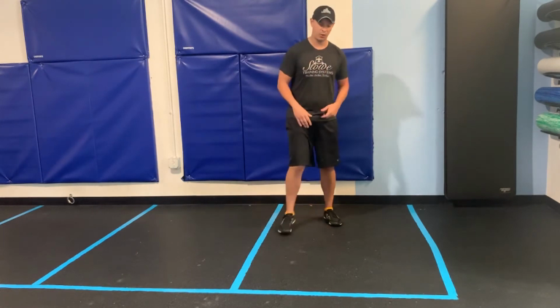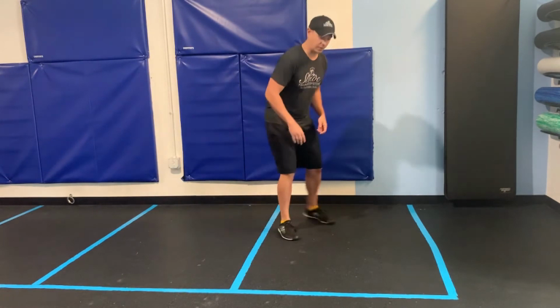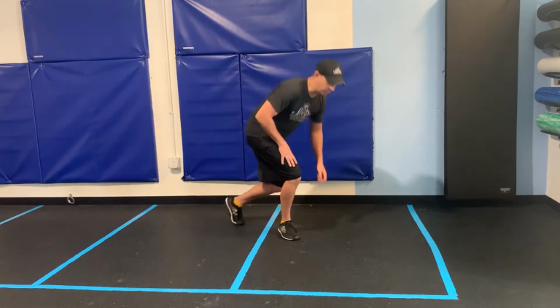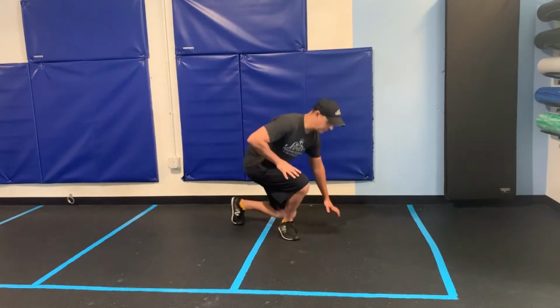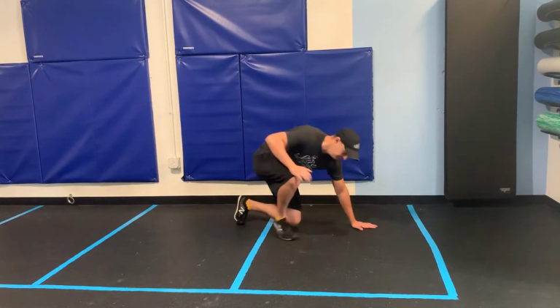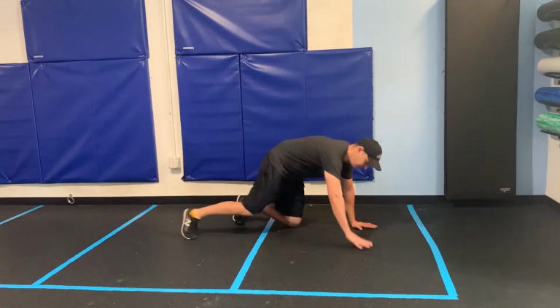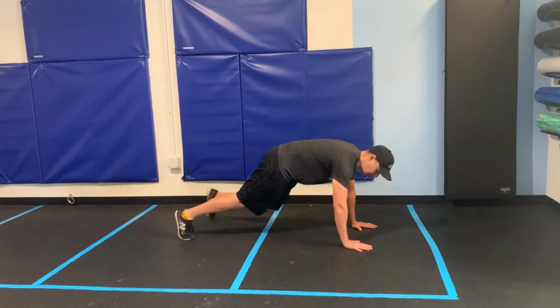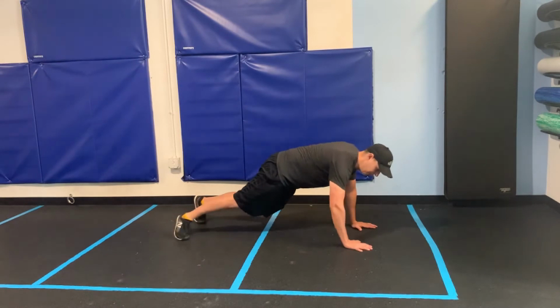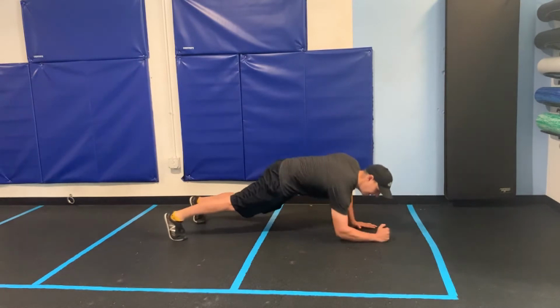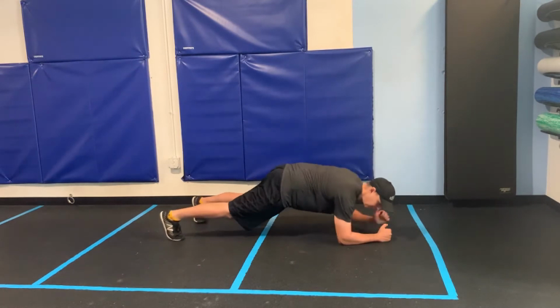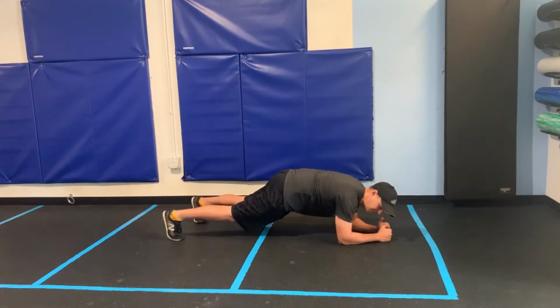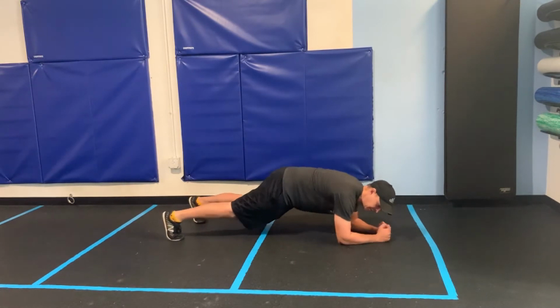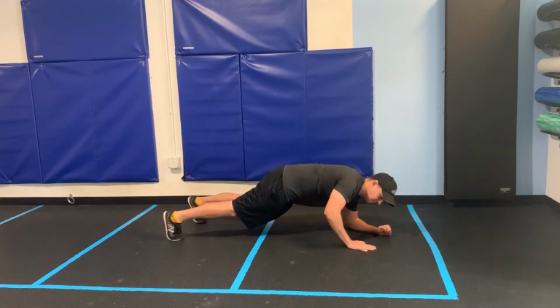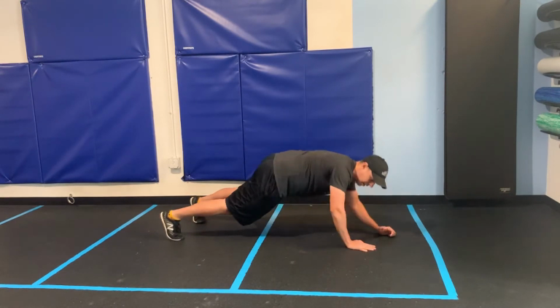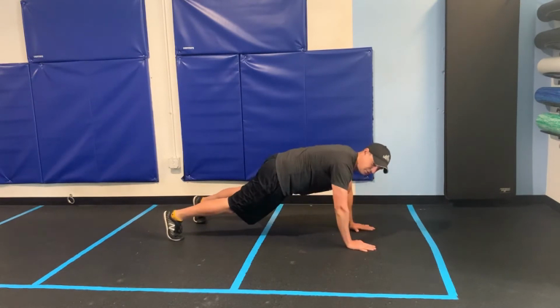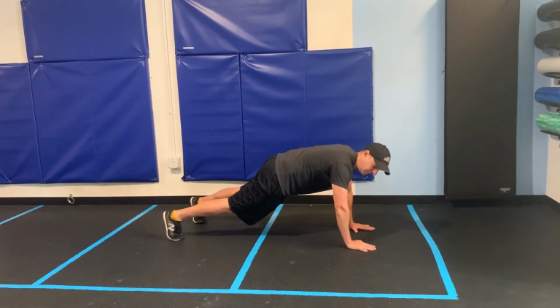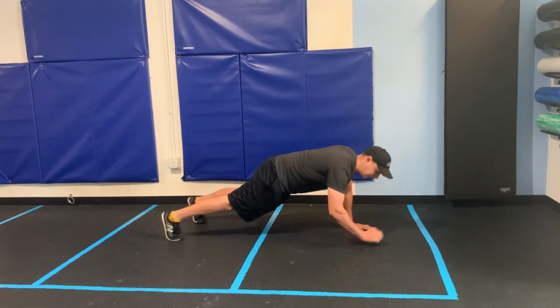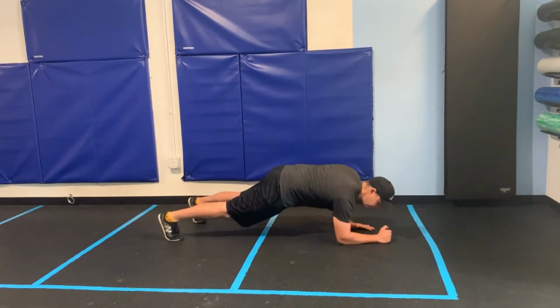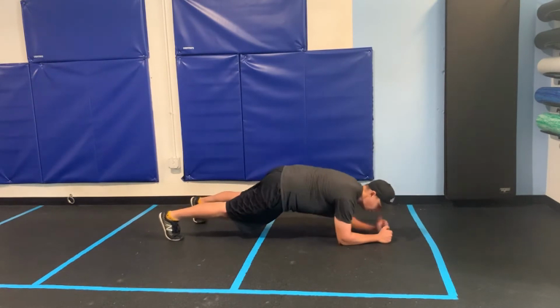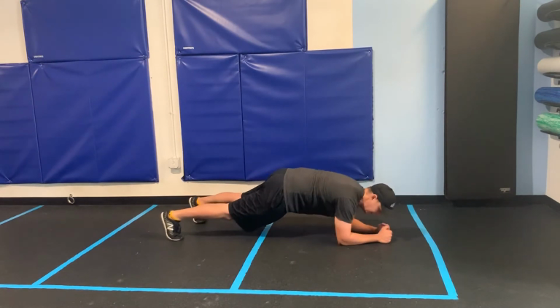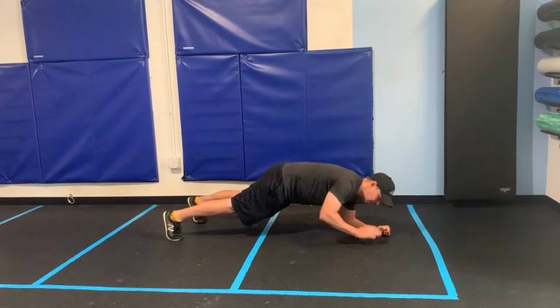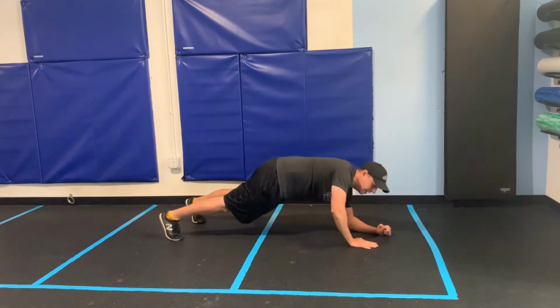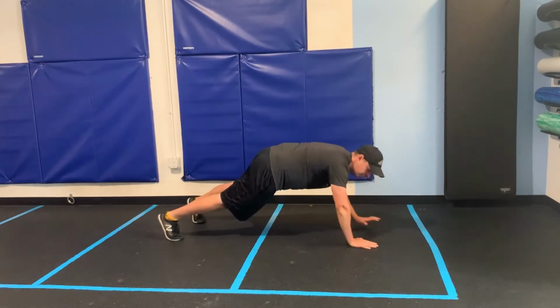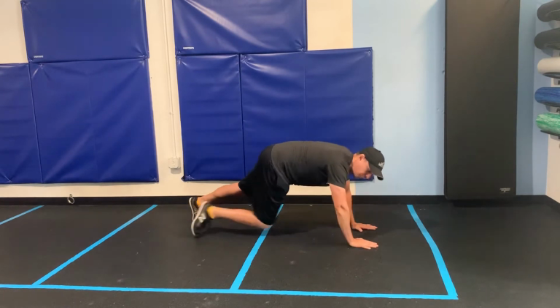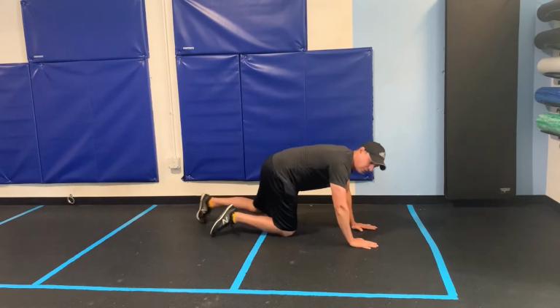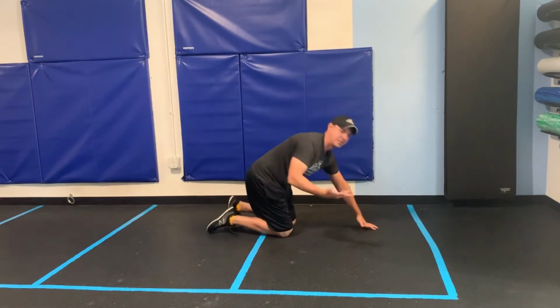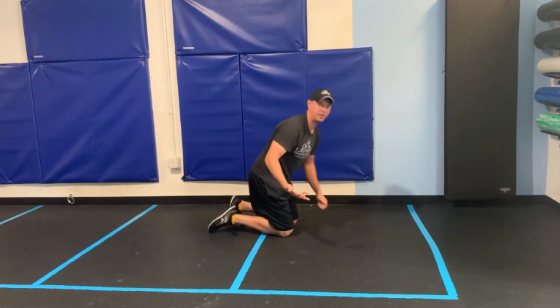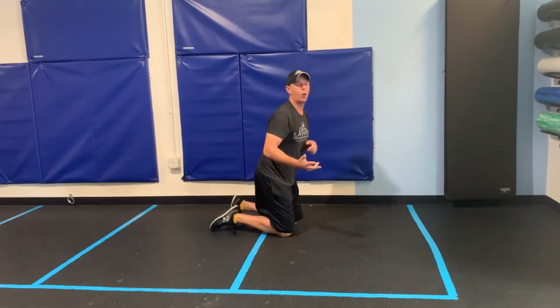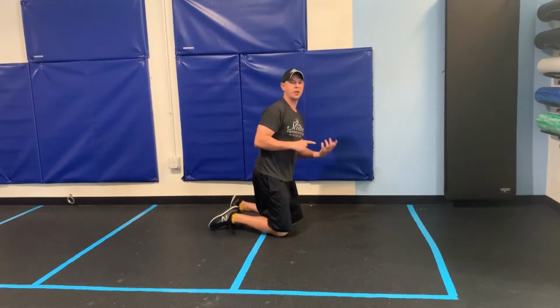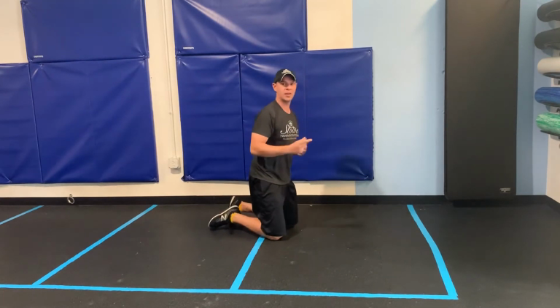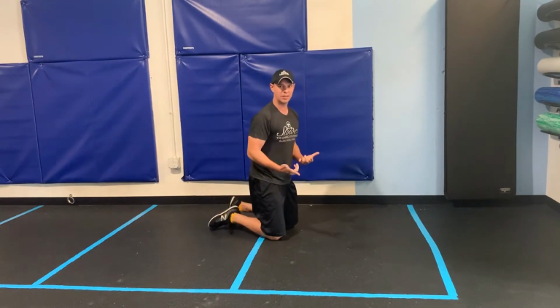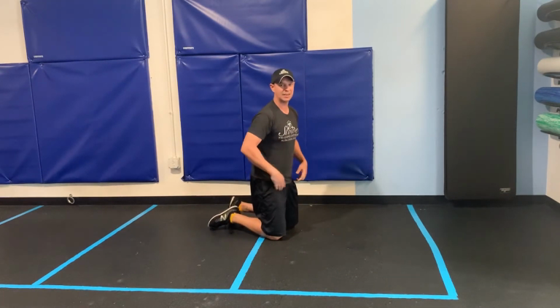We're going to start in the push-up position. We will then go down to the plank position, back up to the push-up position. We'll alternate. You can either do all the reps on one side or you can alternate between sides.